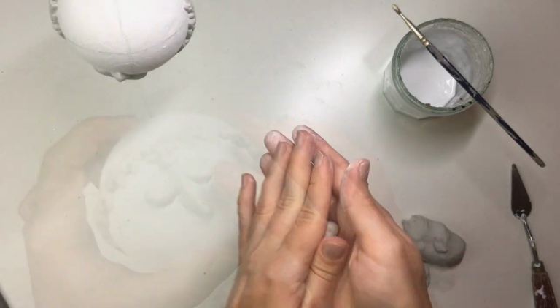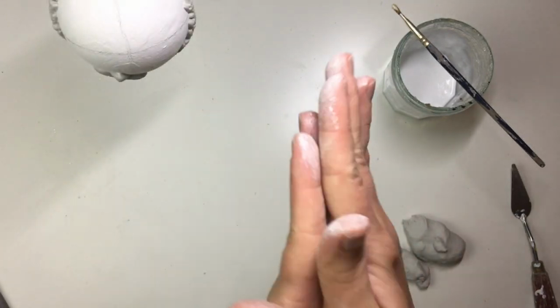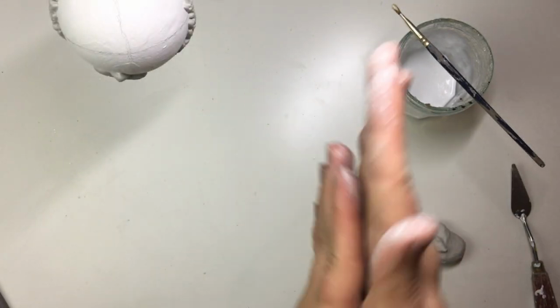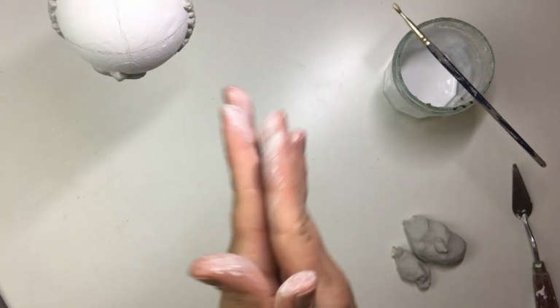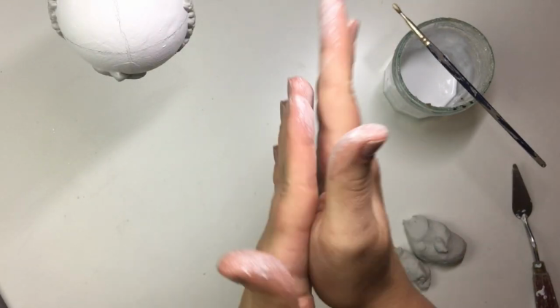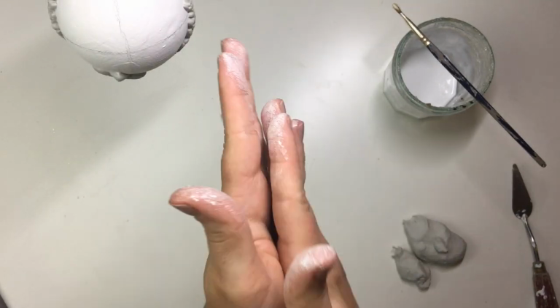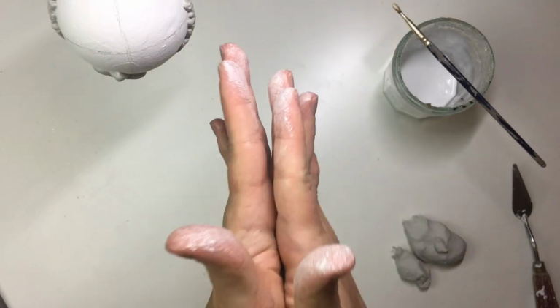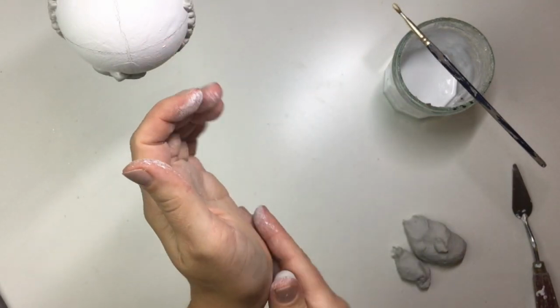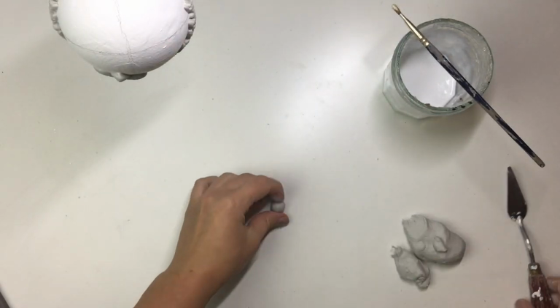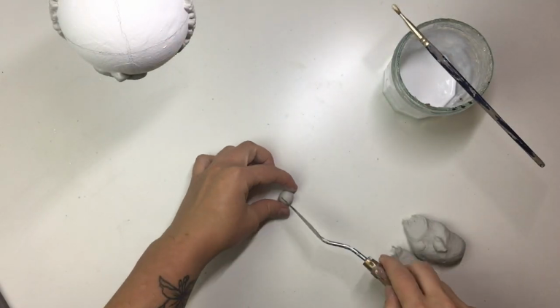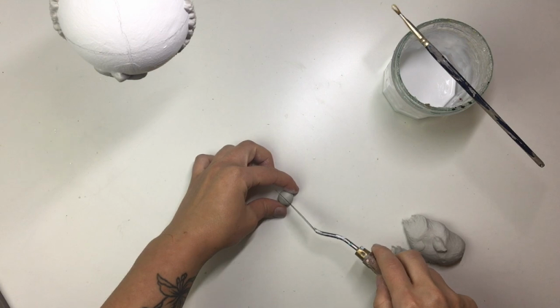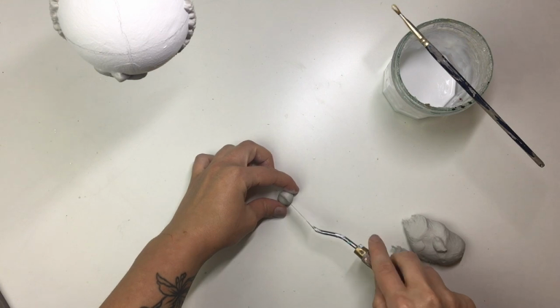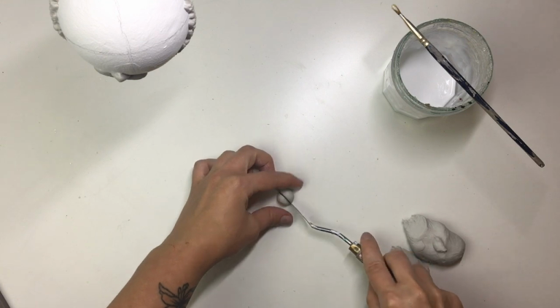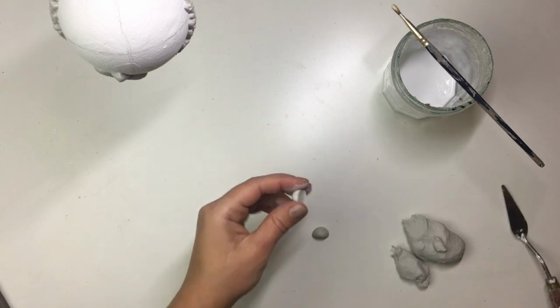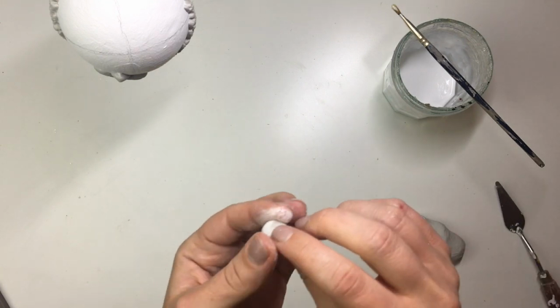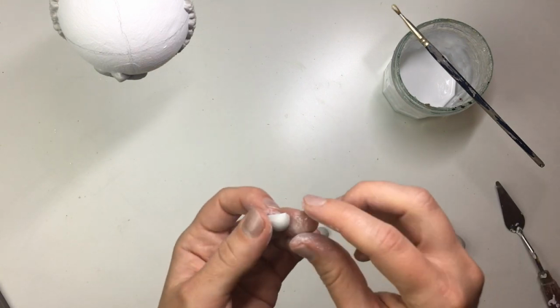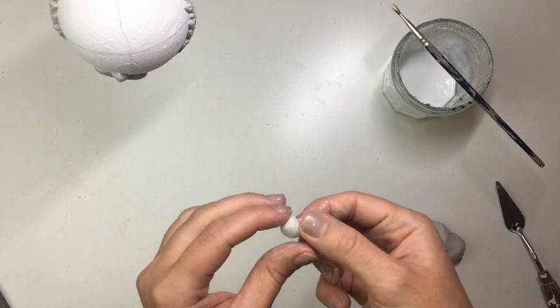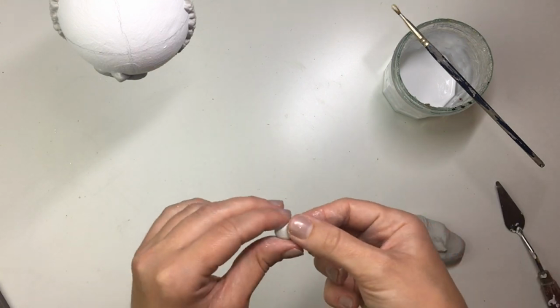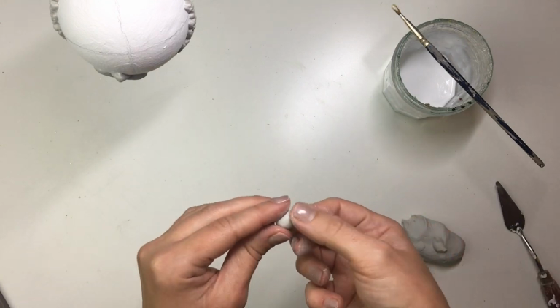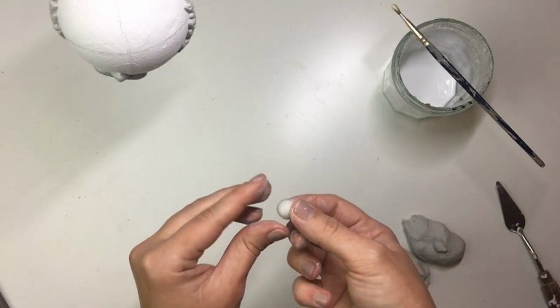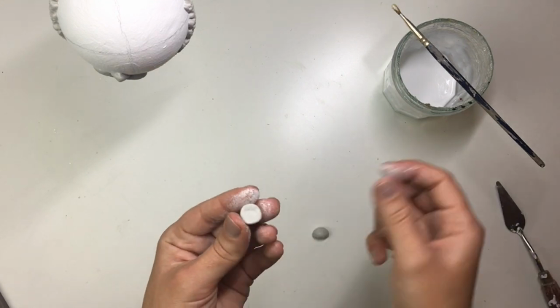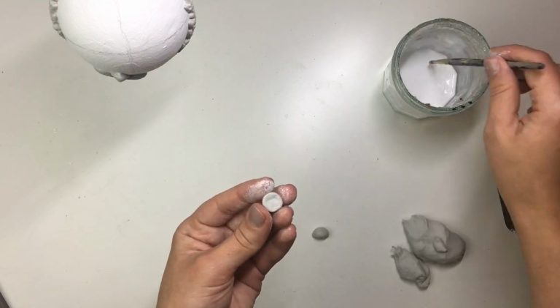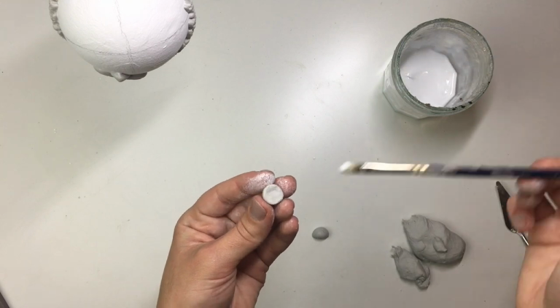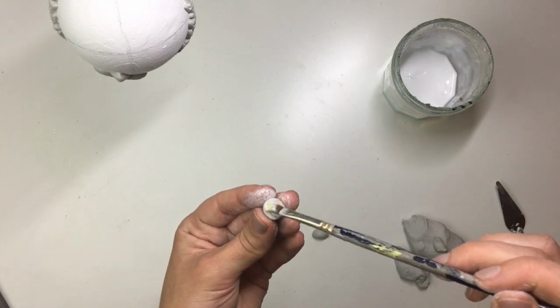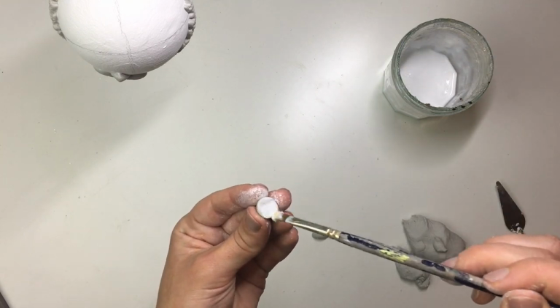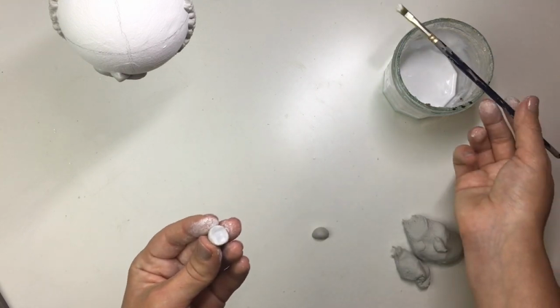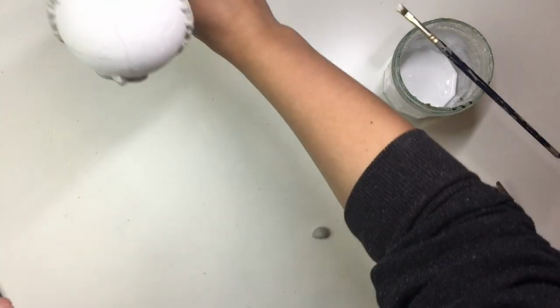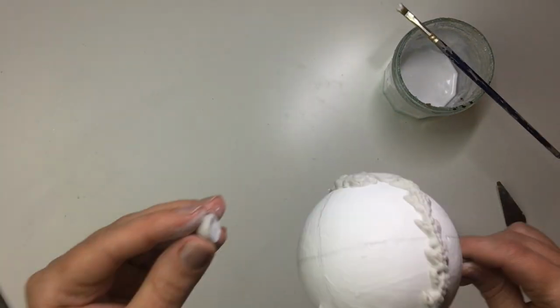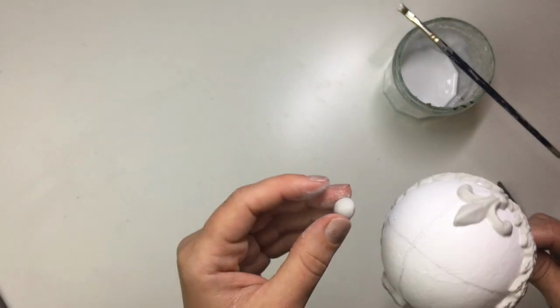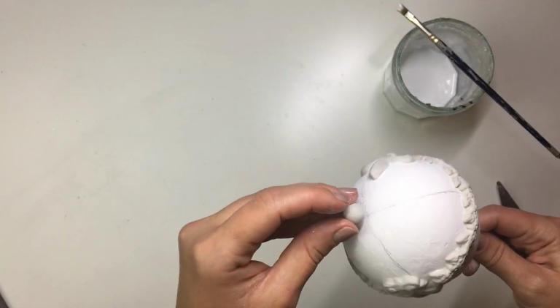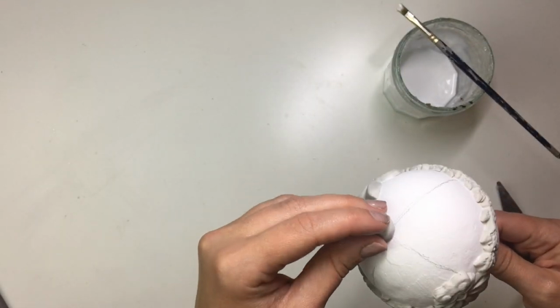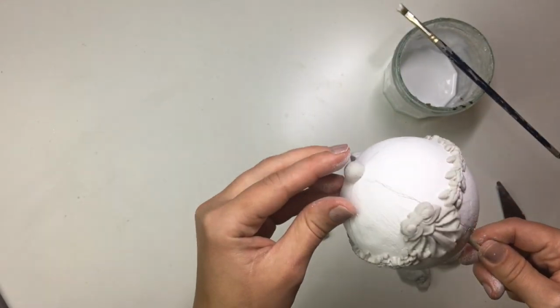I wanted to add a little finishing touch on the bottom of the bauble, so I made a little ball out of clay, cut it in half, shaped it so that it was round again, and then glued it in the middle on the bottom of the bauble.